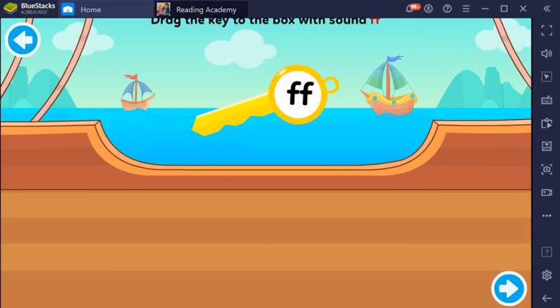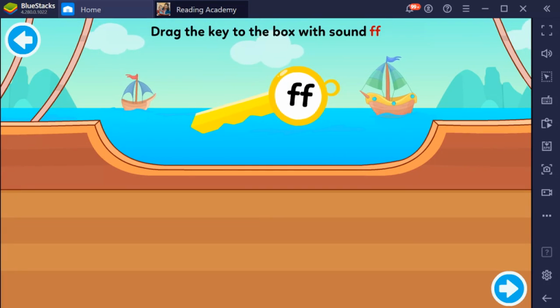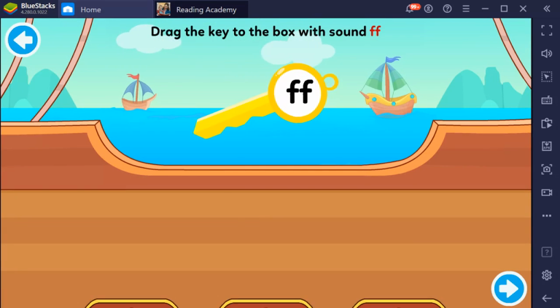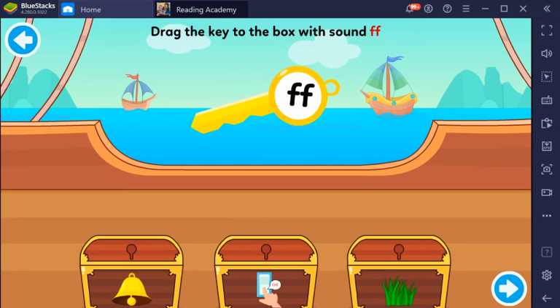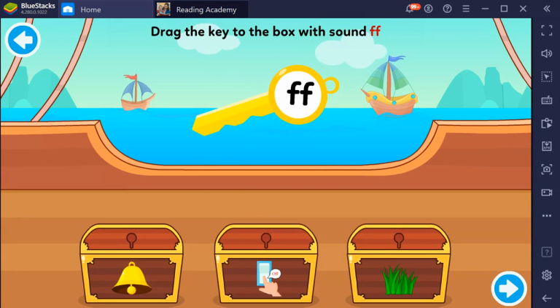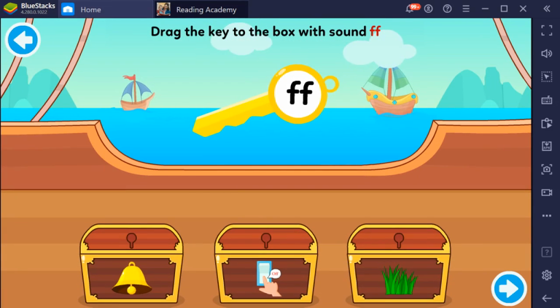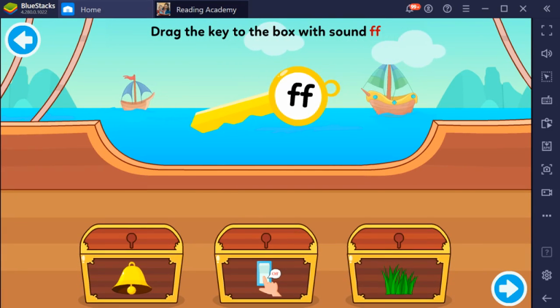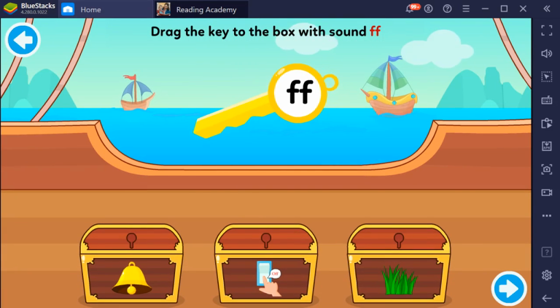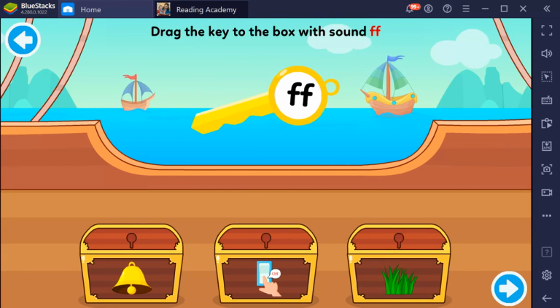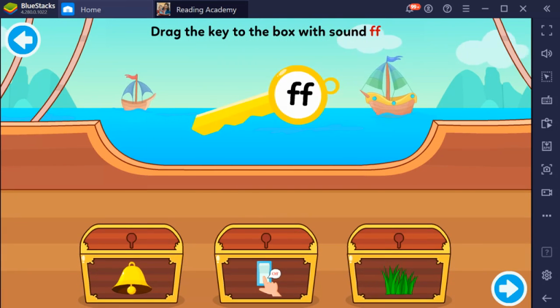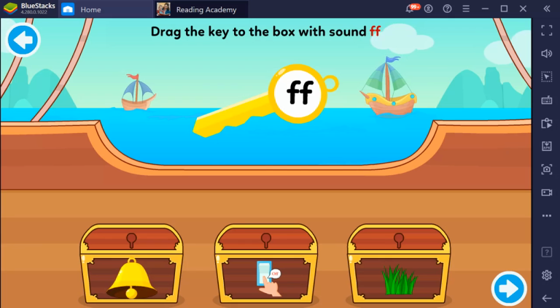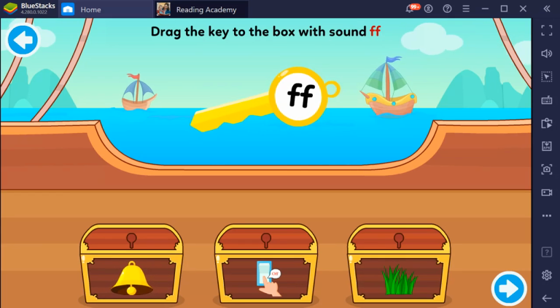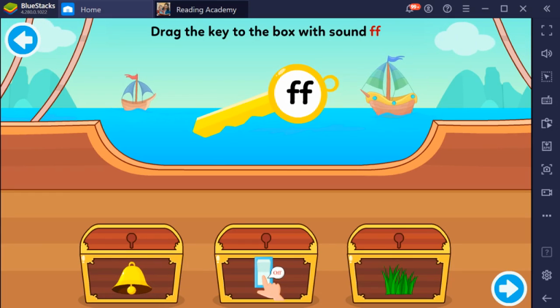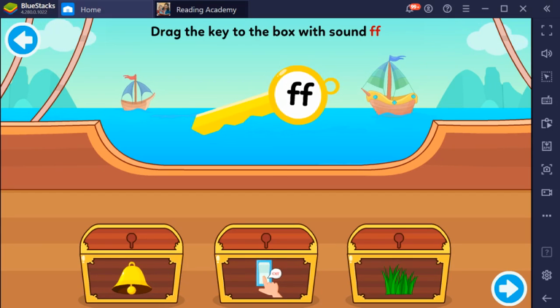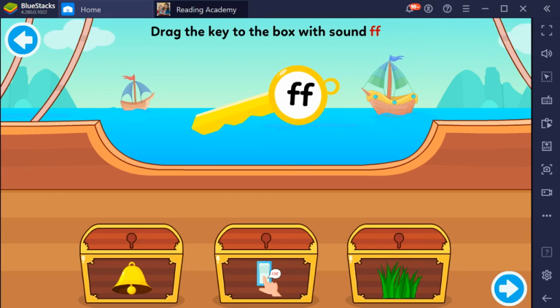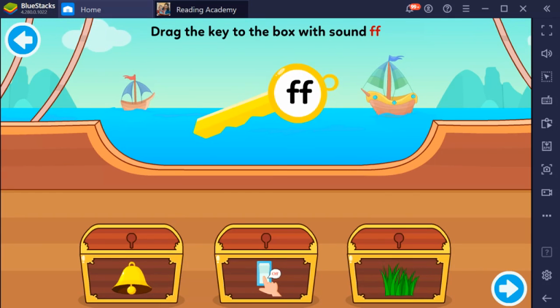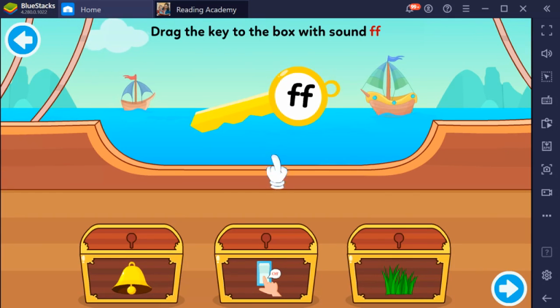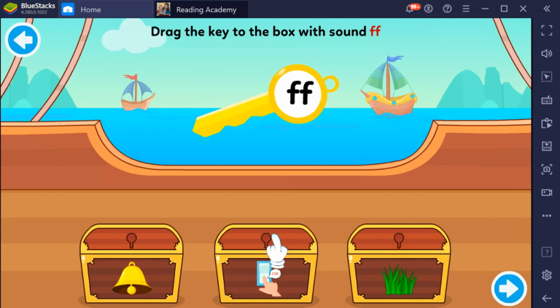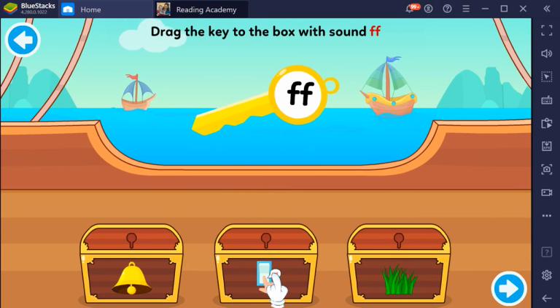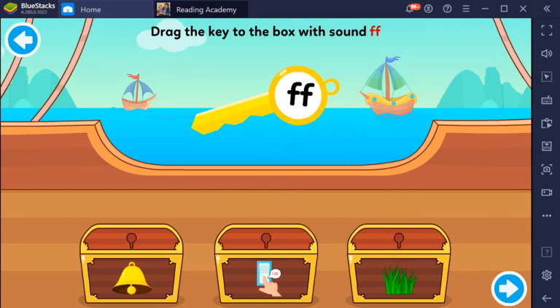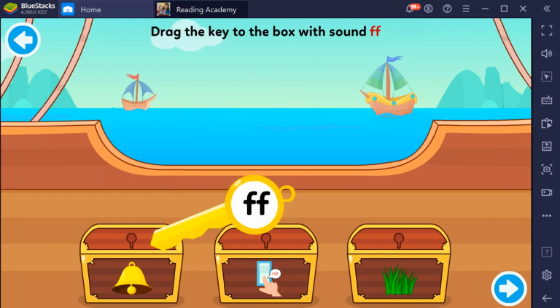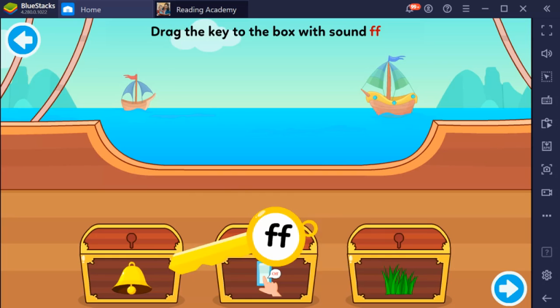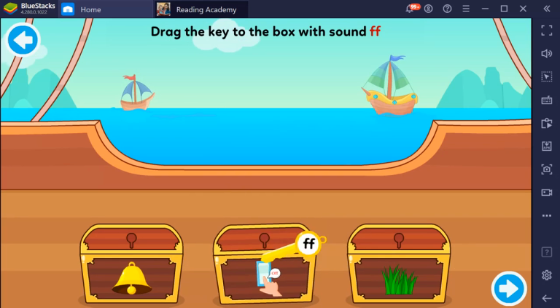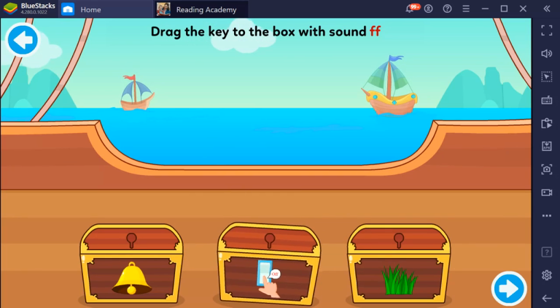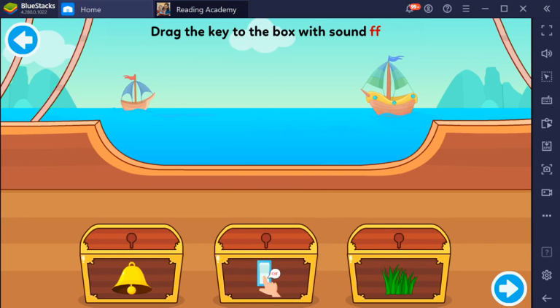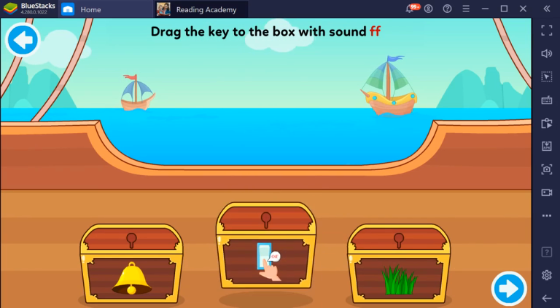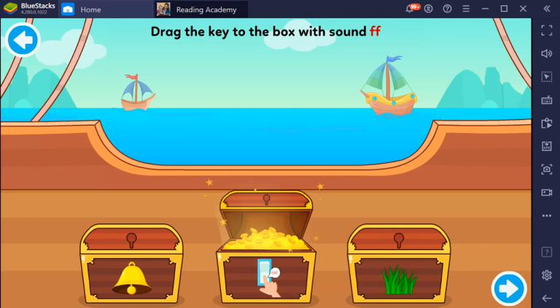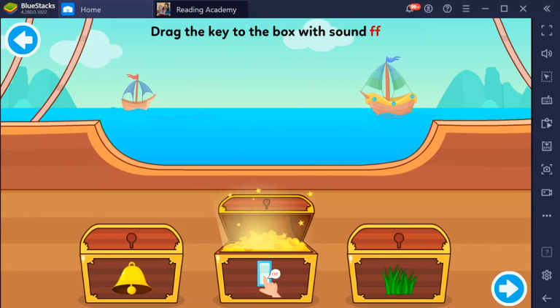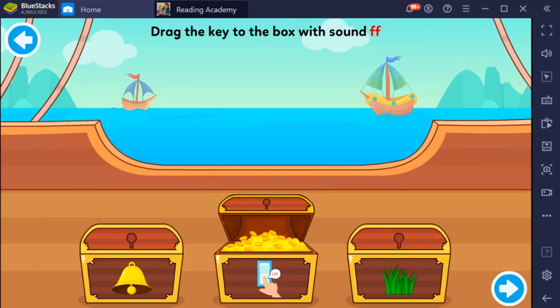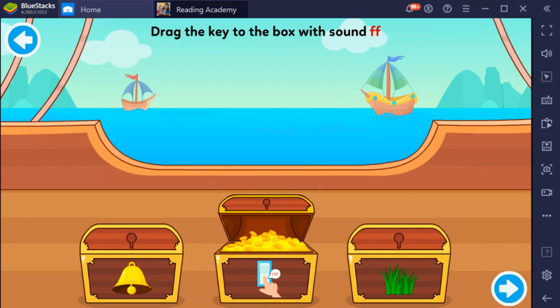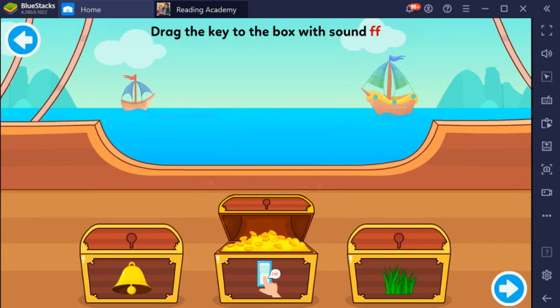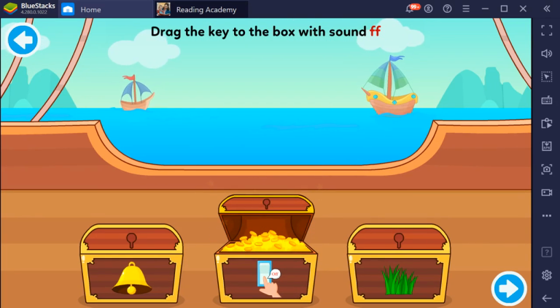Cliff, Off. Brilliant! Drag the key to the box with sound F. Bell, Off, Grass. Off. Bravo!